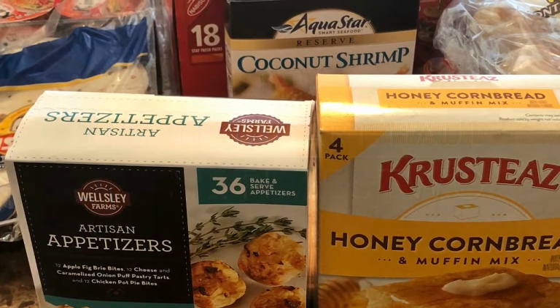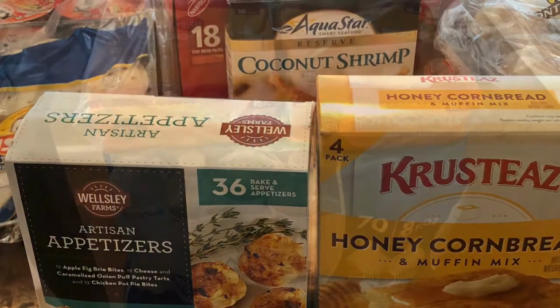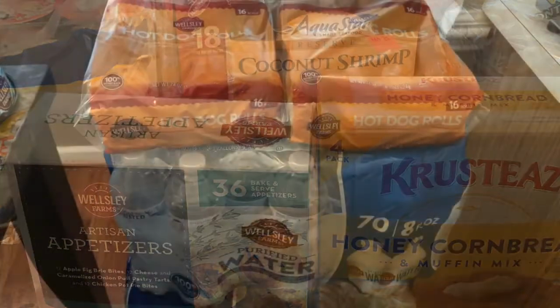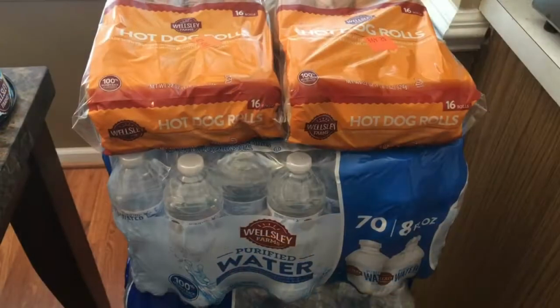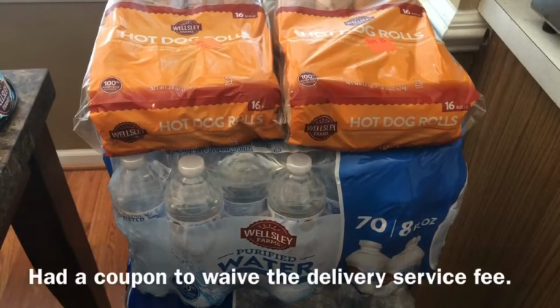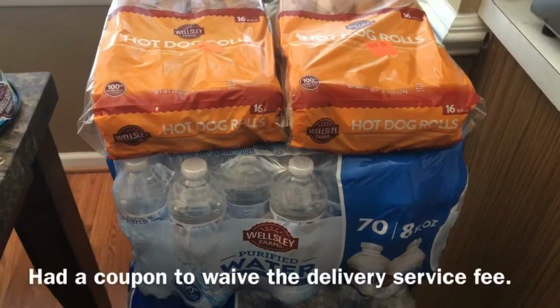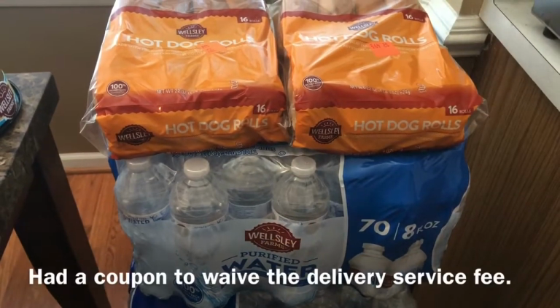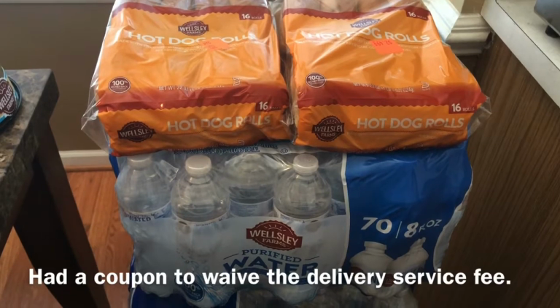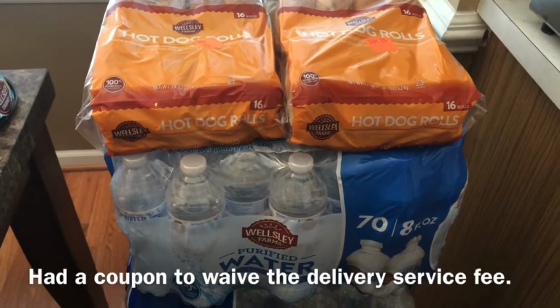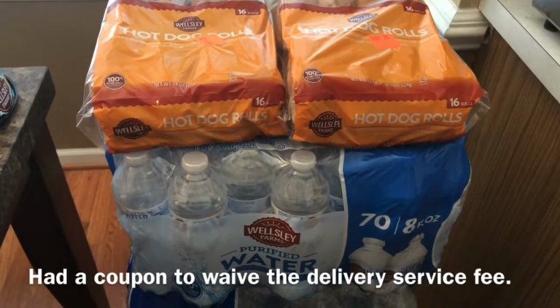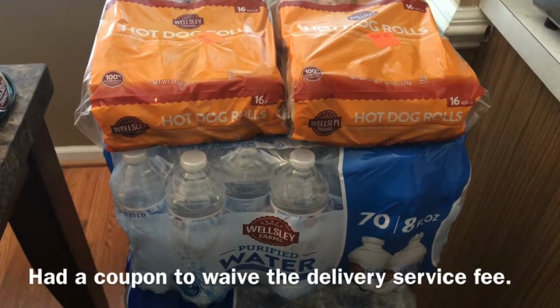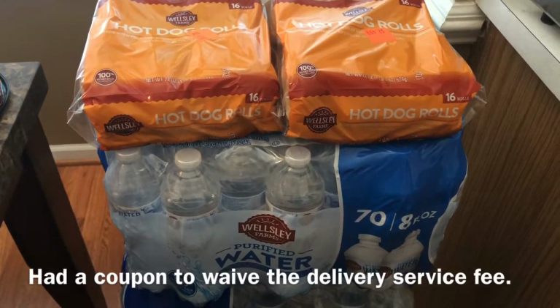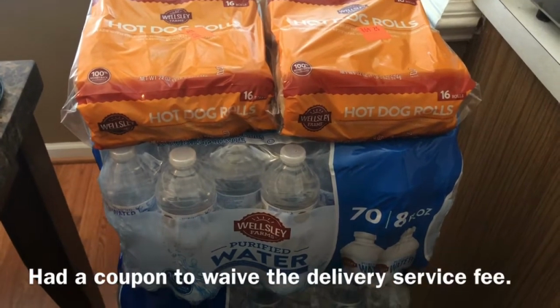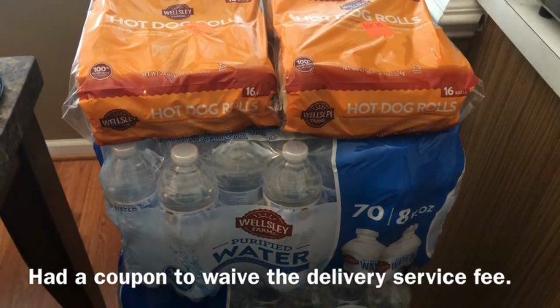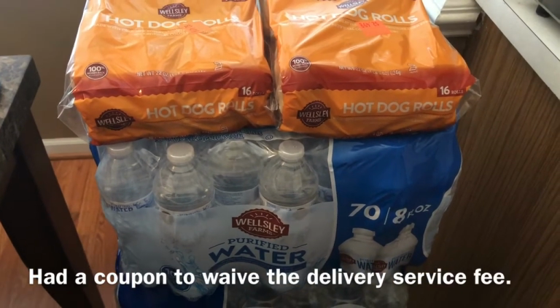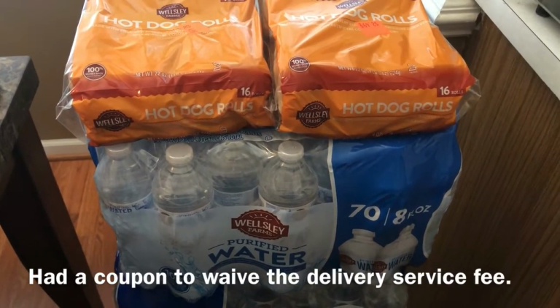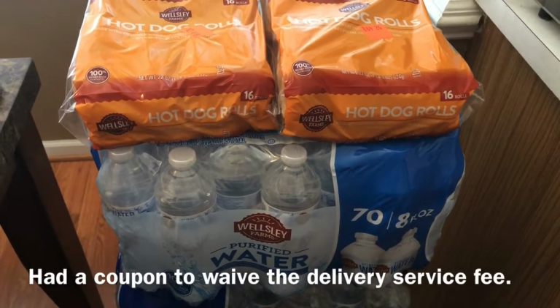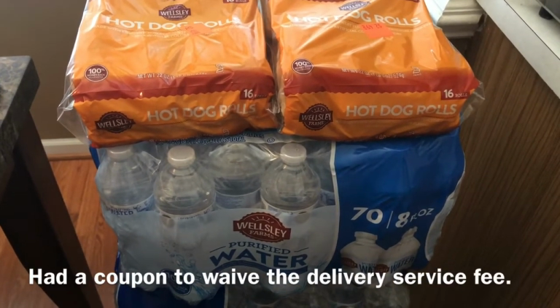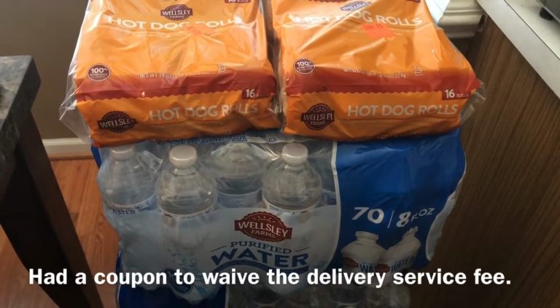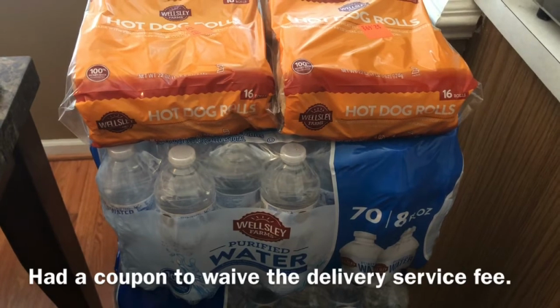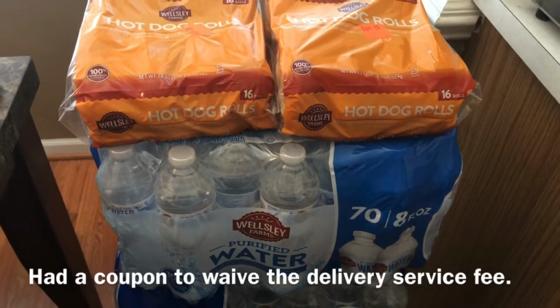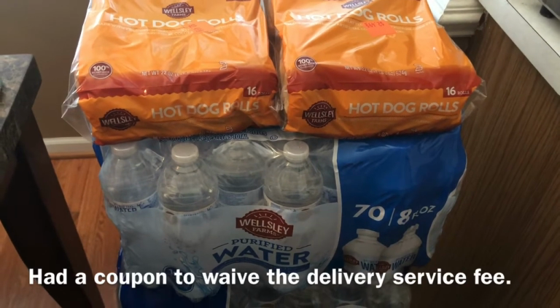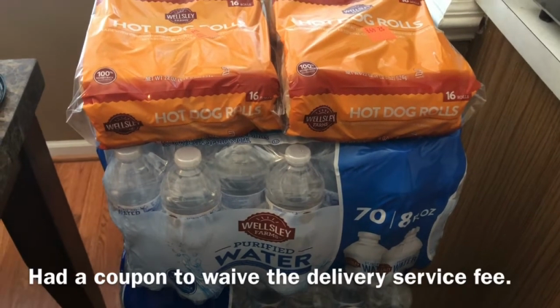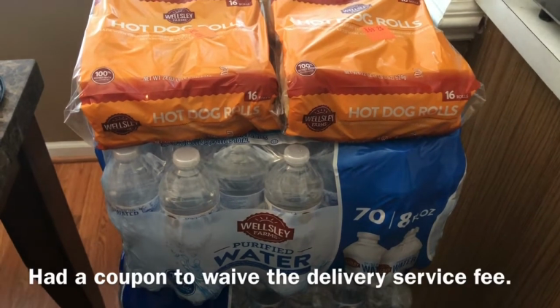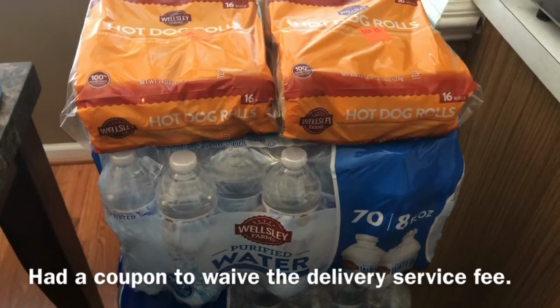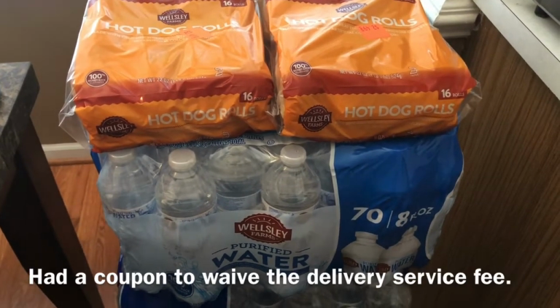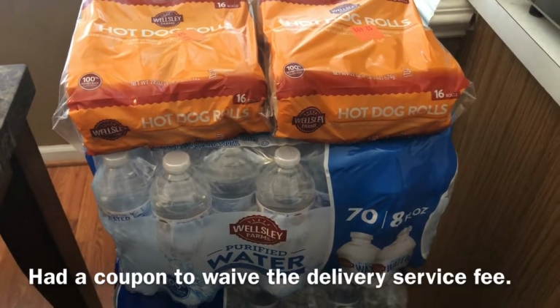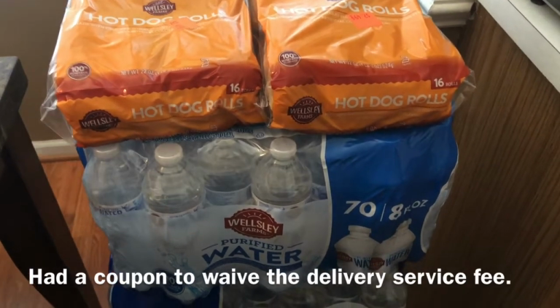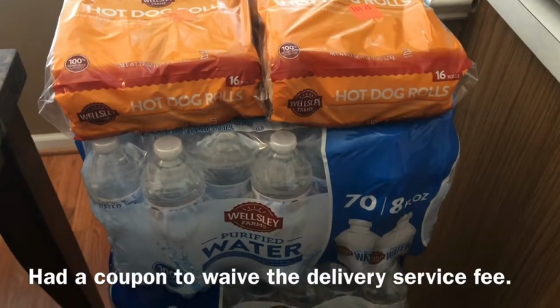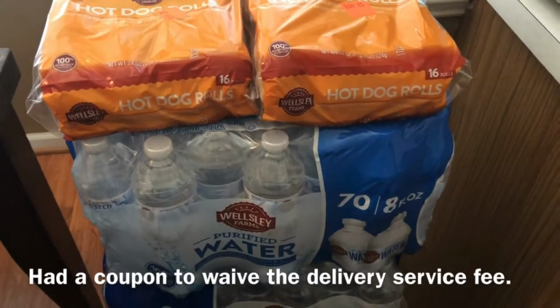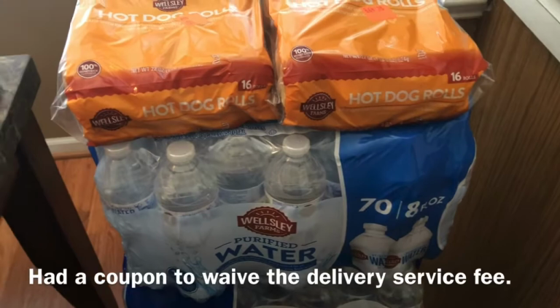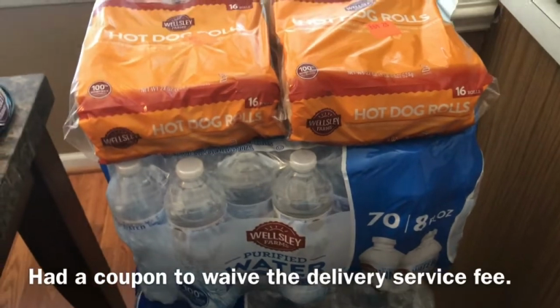Hi guys, welcome back to Divine Times 2, I'm Ingrid, and today I would like to share with you my BJ's Wholesale Club Instacart haul. Instacart is an online grocery delivery service company that works with local stores to deliver groceries to your door.